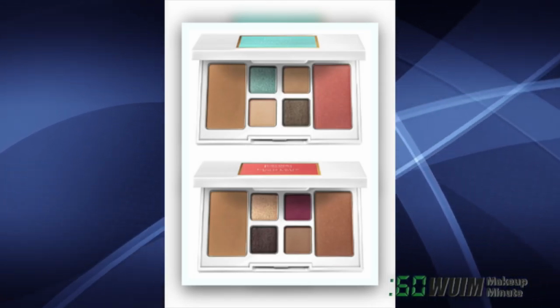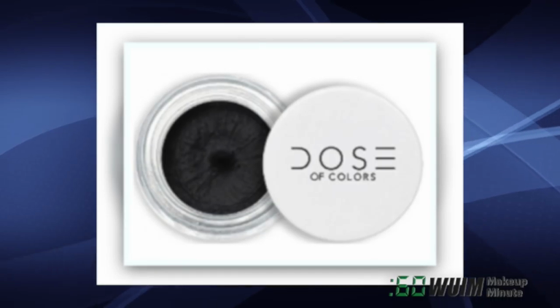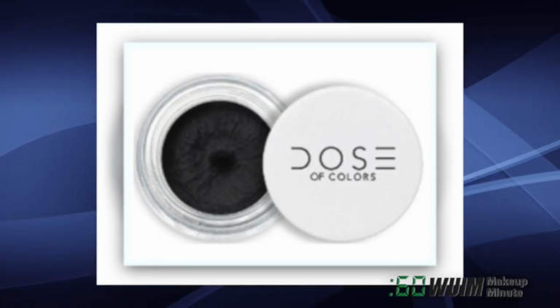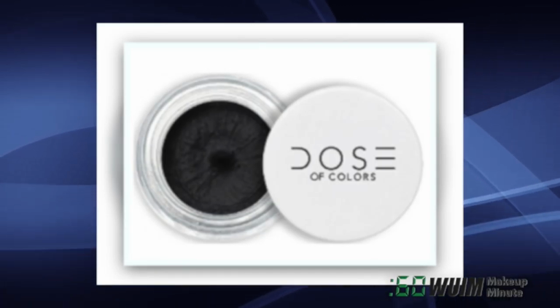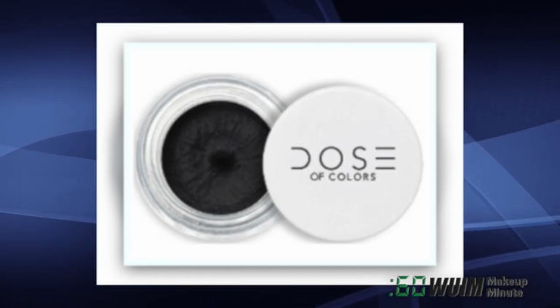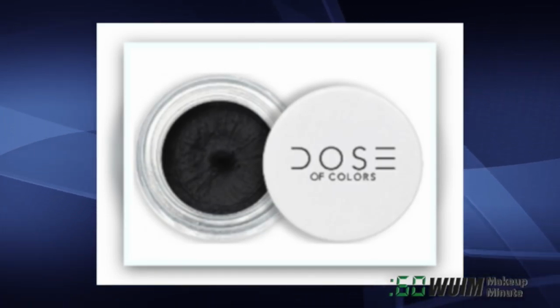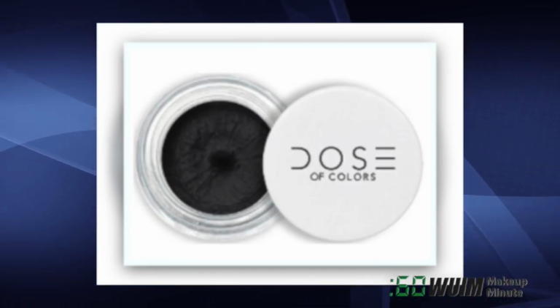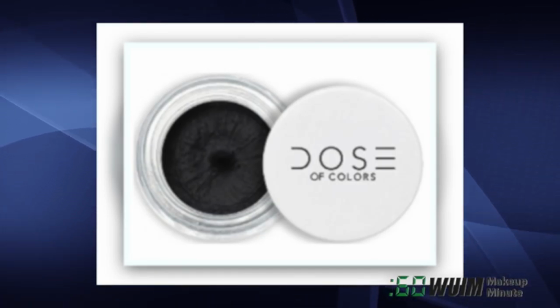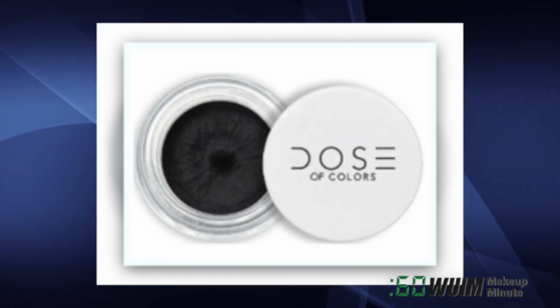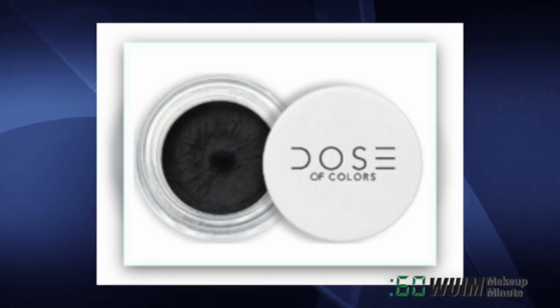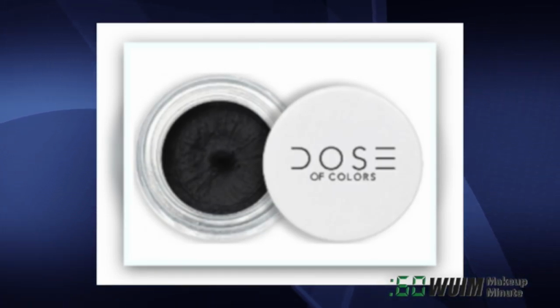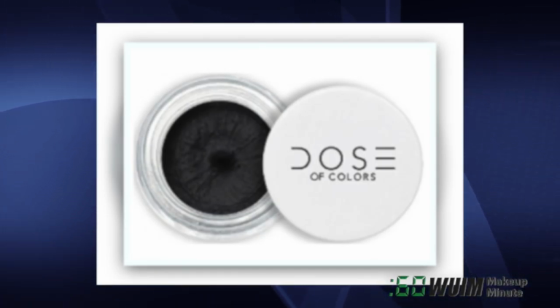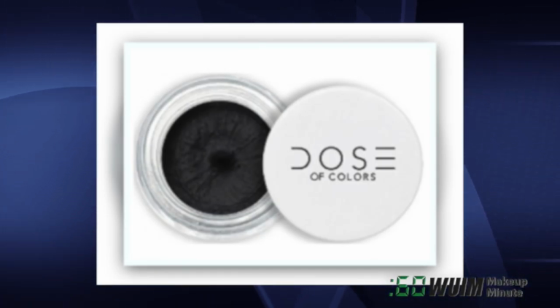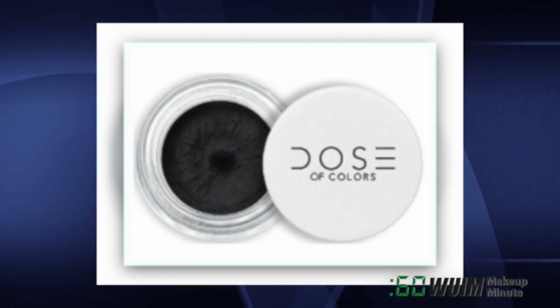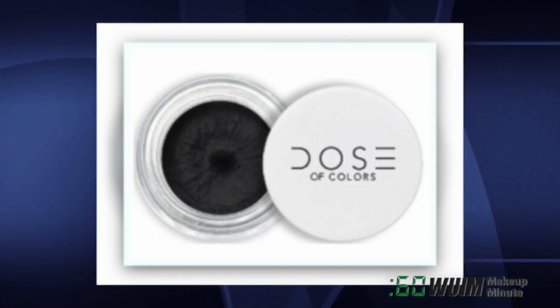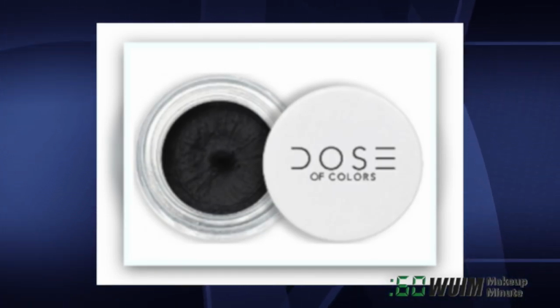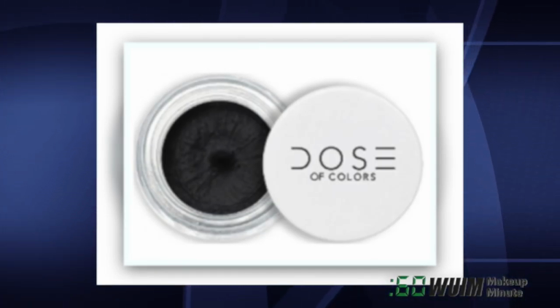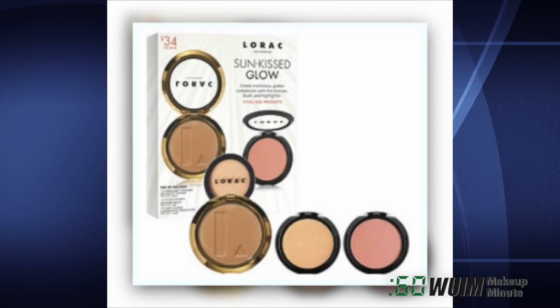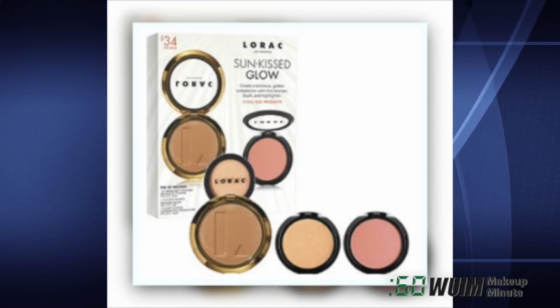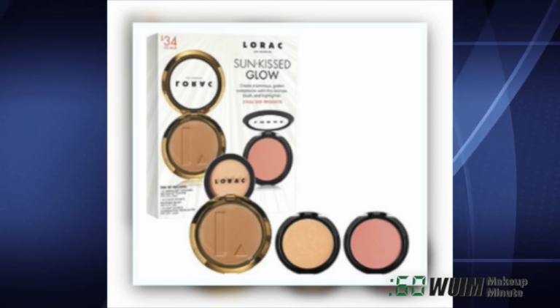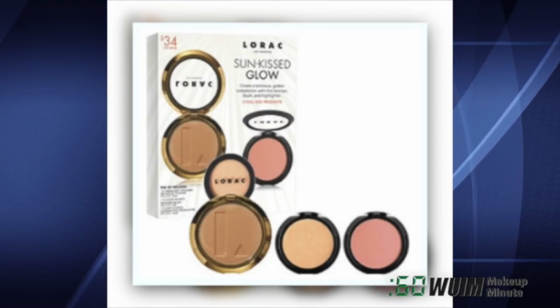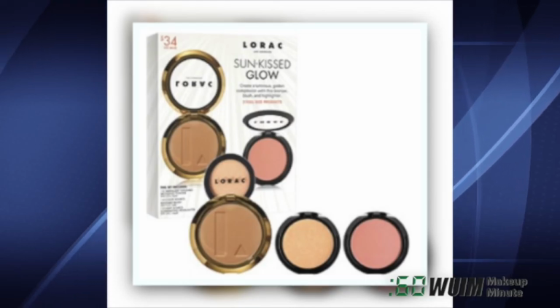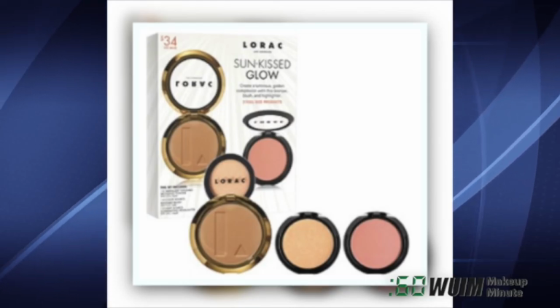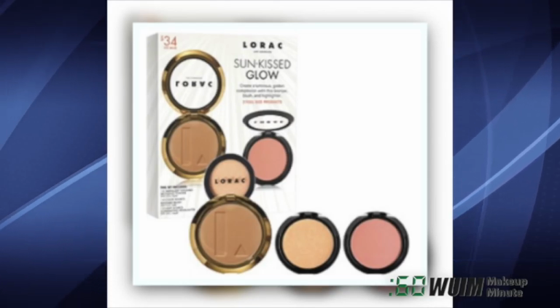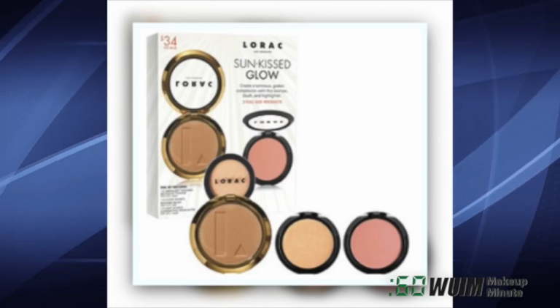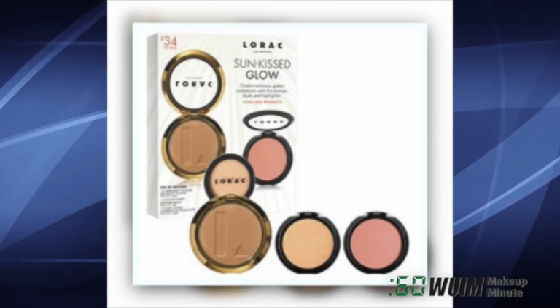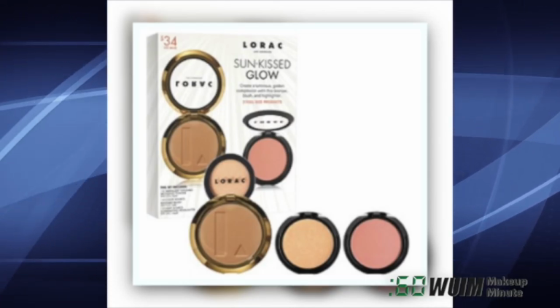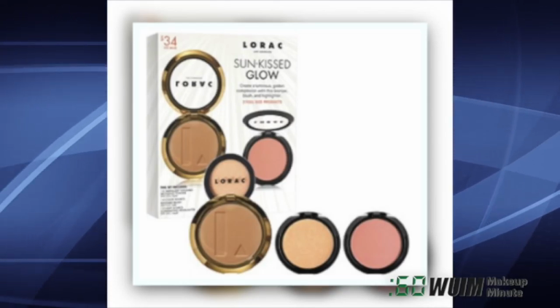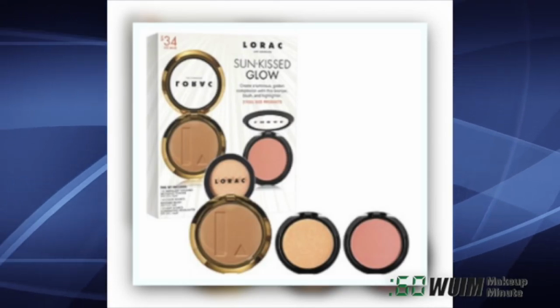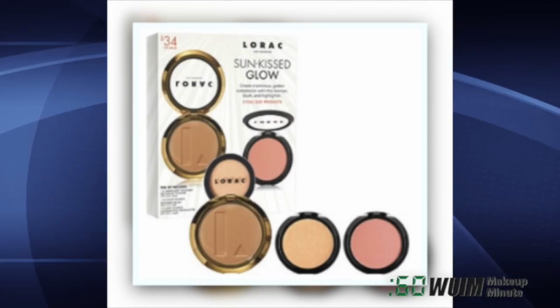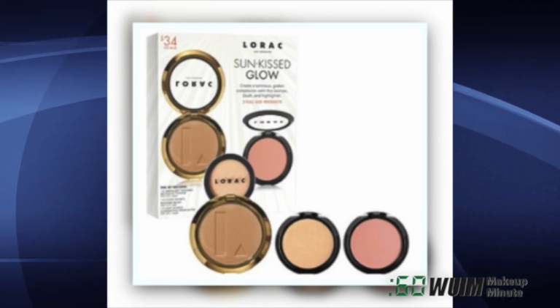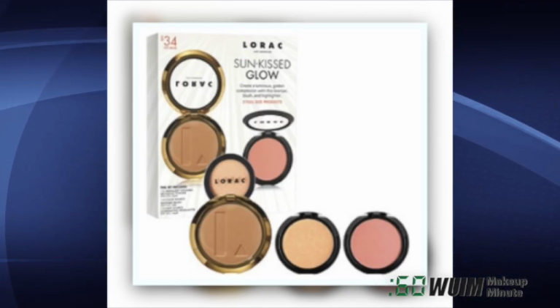Dose of Color Septatone Creme Matte Eyeliner is available online only in 5 shades for $19! The La Roque Sunkissed Glow Collection includes bronzer, powder, billable blush and illuminating highlighter for $34.